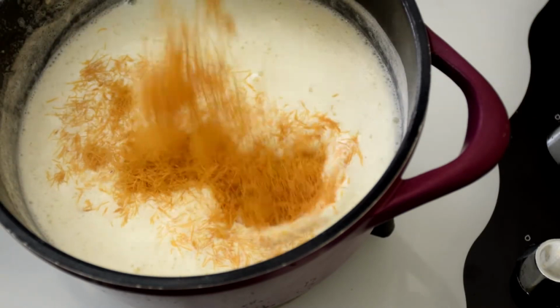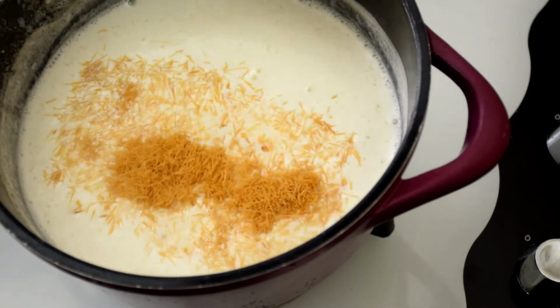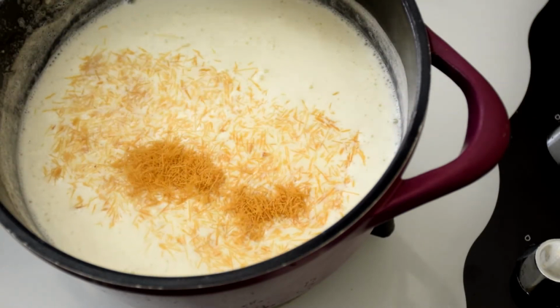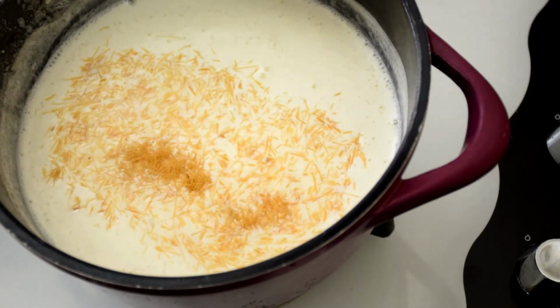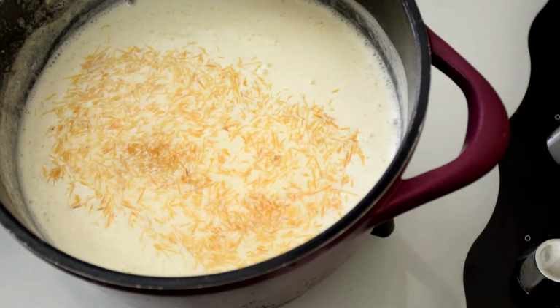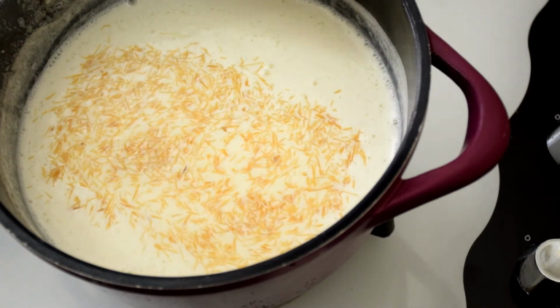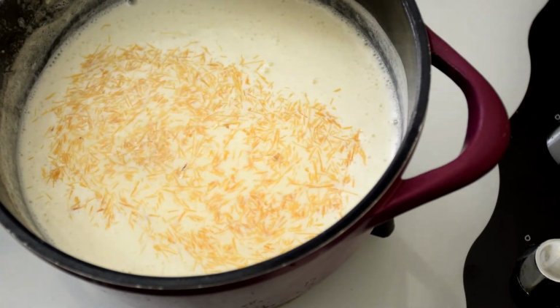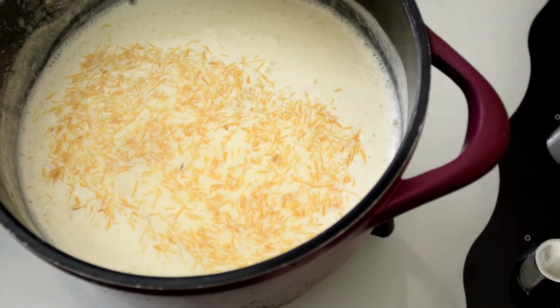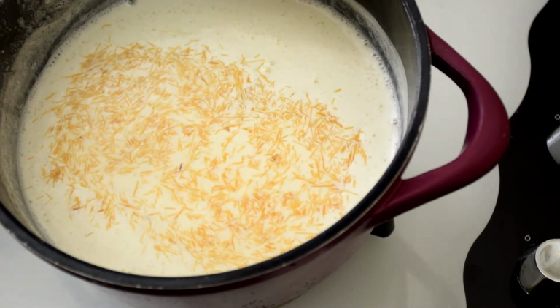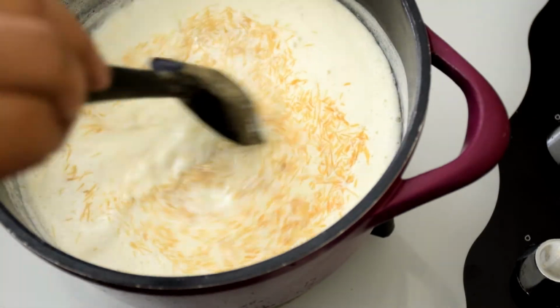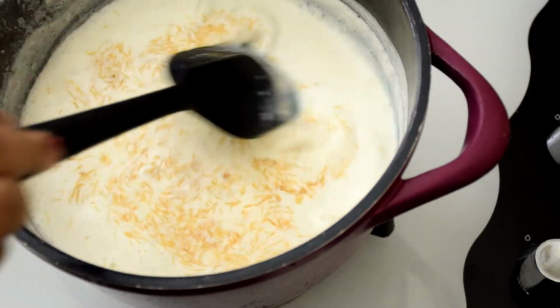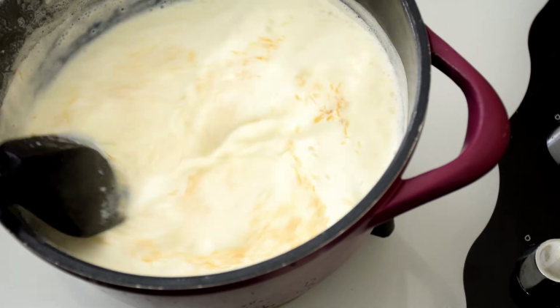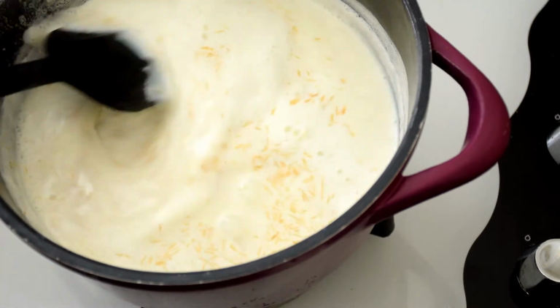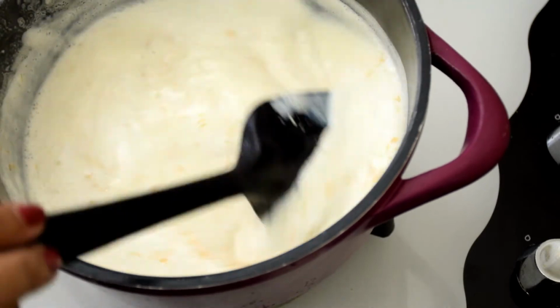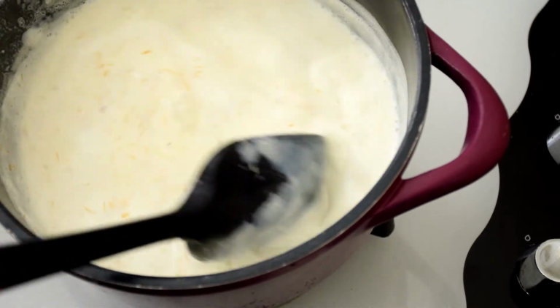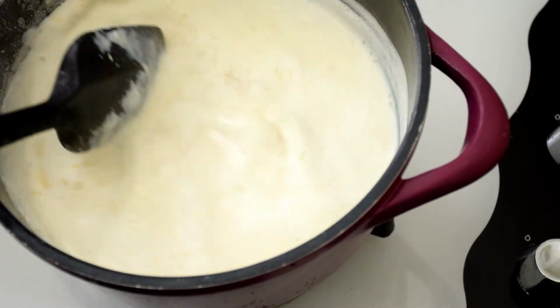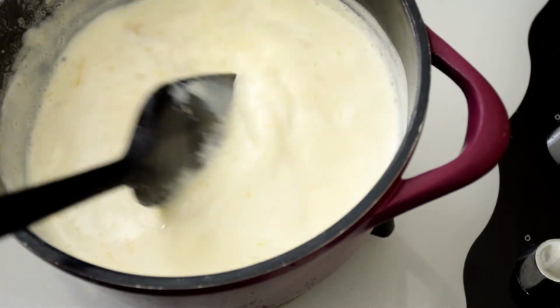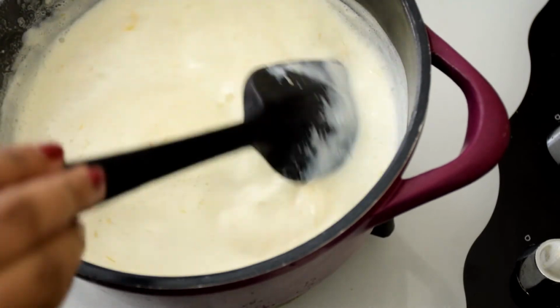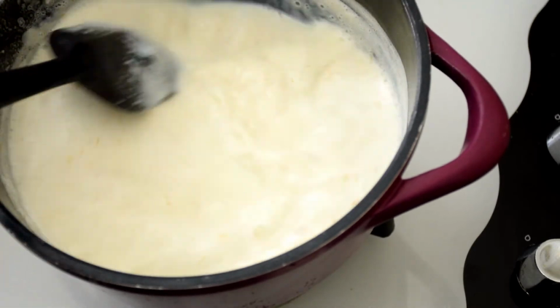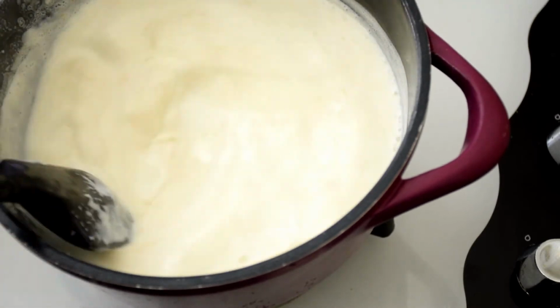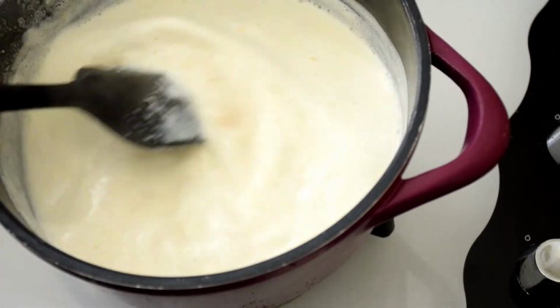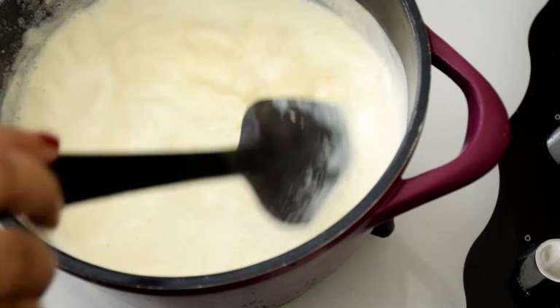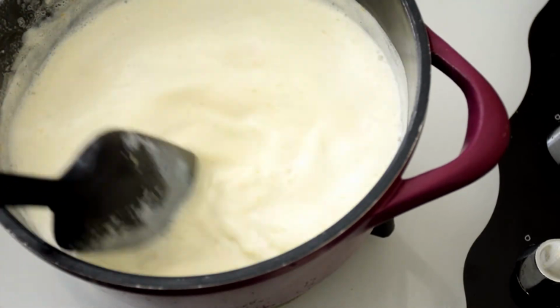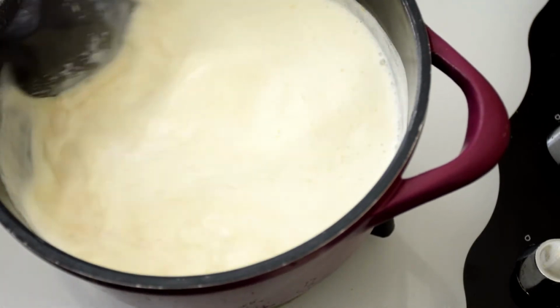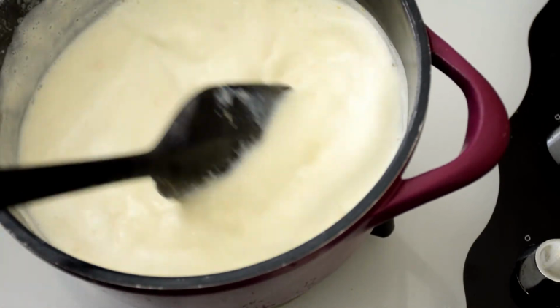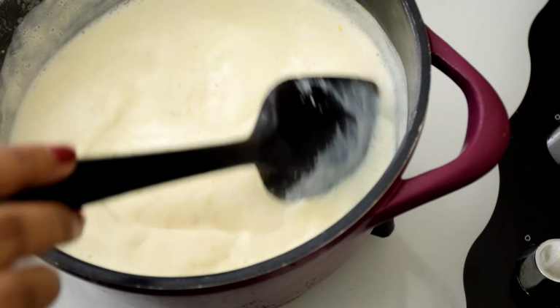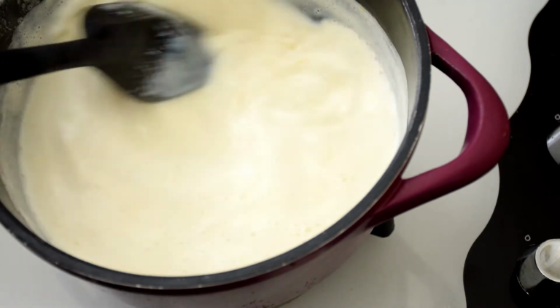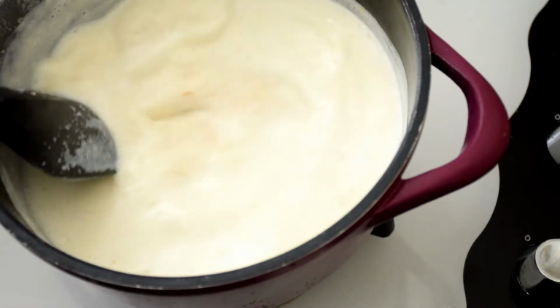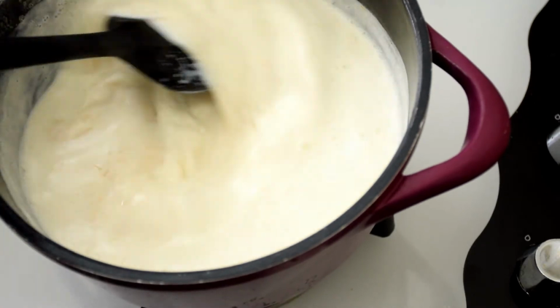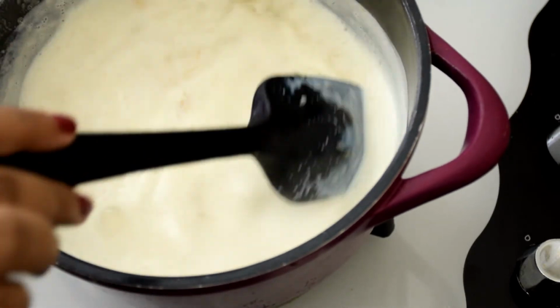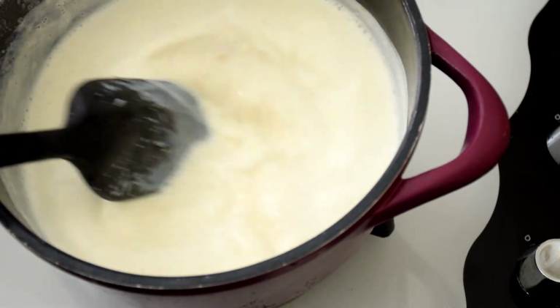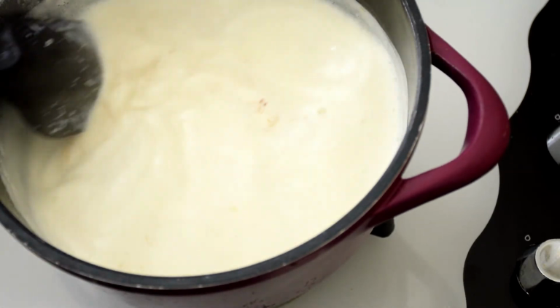Then add in the roasted semia or vermicelli to it. Mix it up well so that they don't lump up, and cook until it is done. It will take about five to seven minutes for the semia to get cooked well.